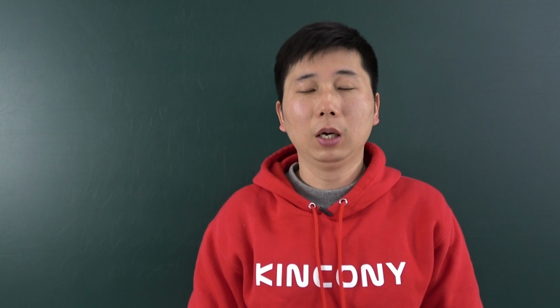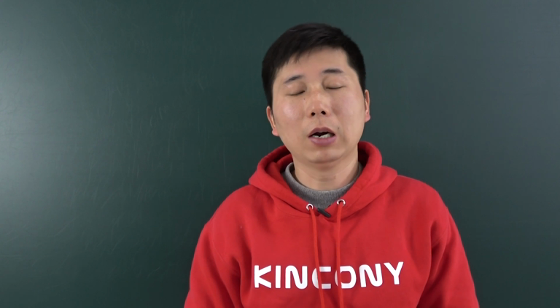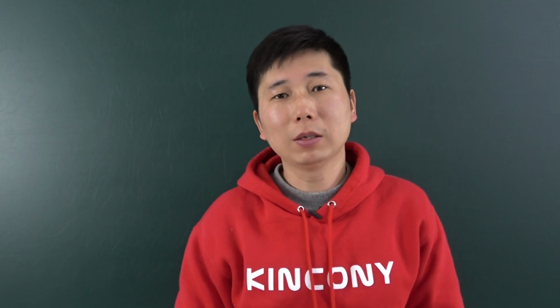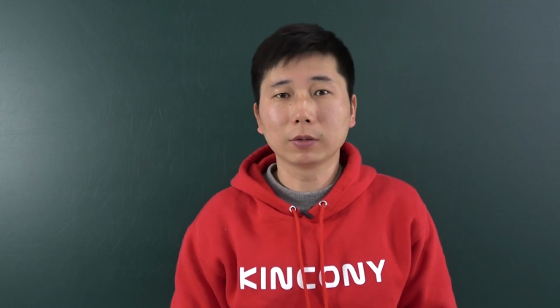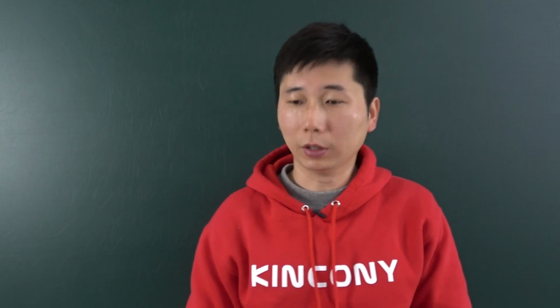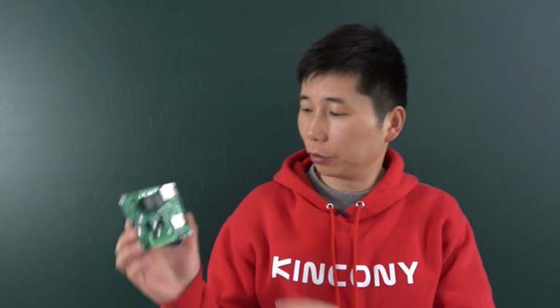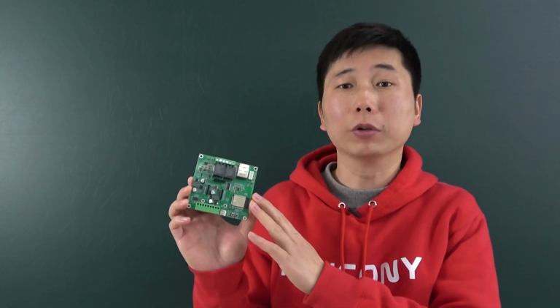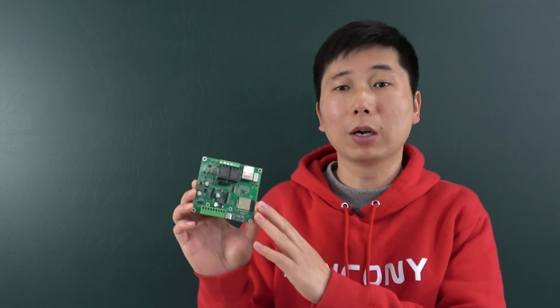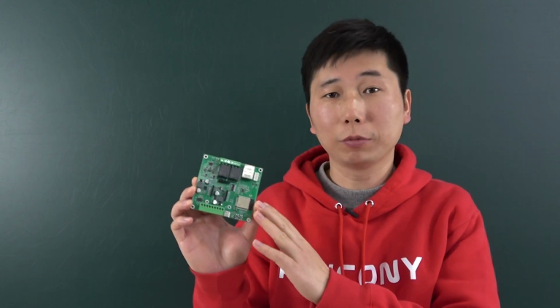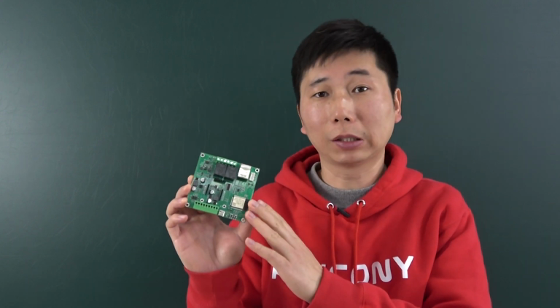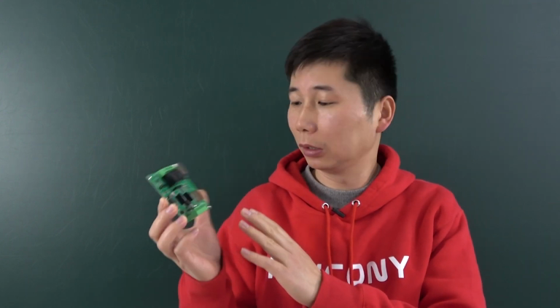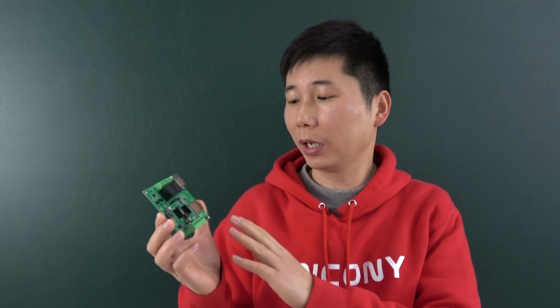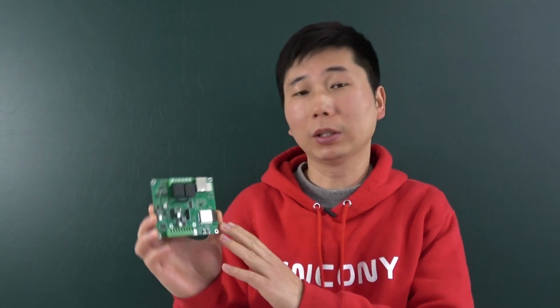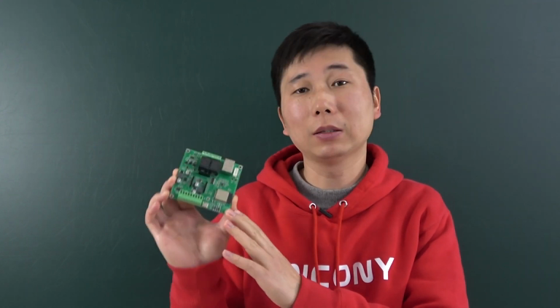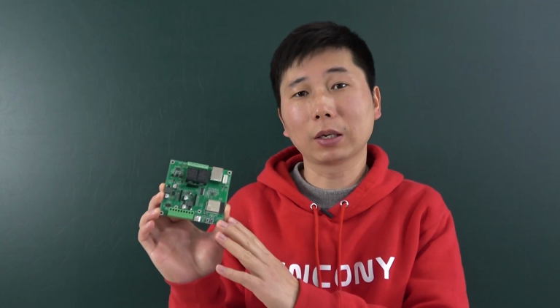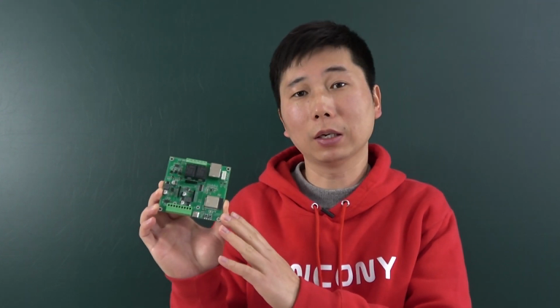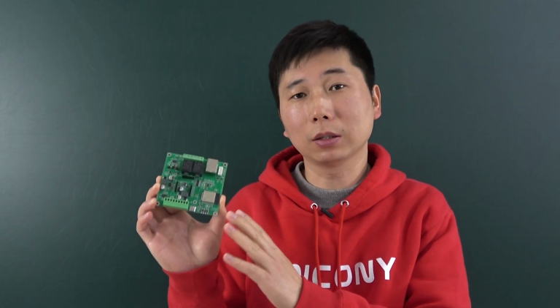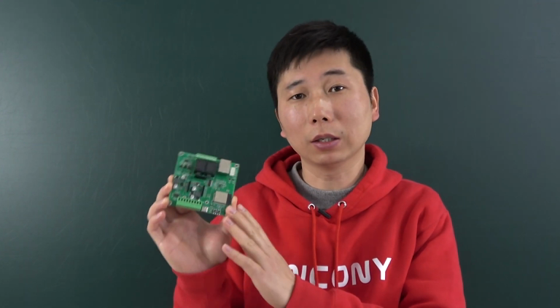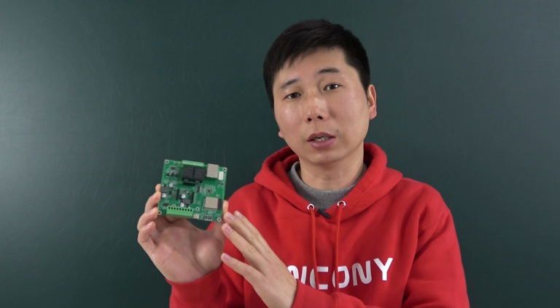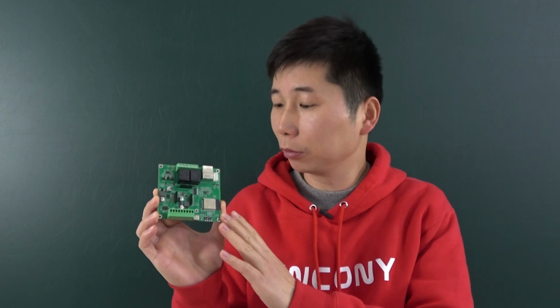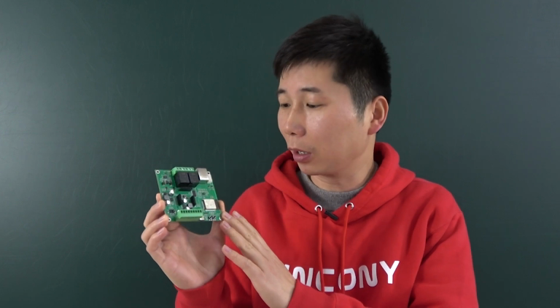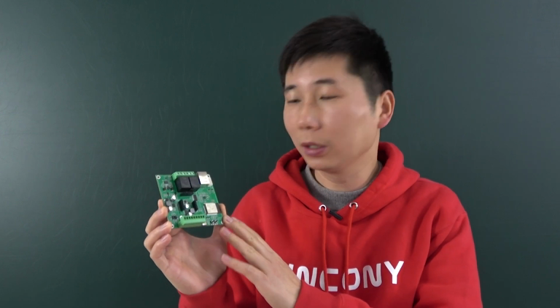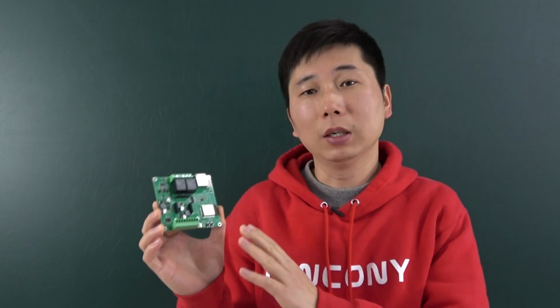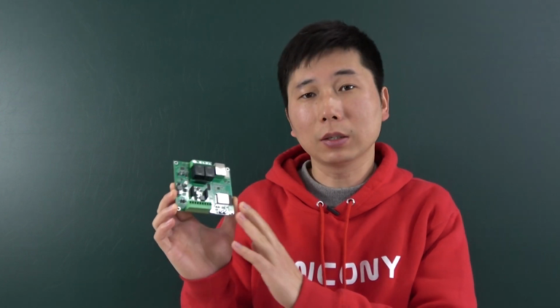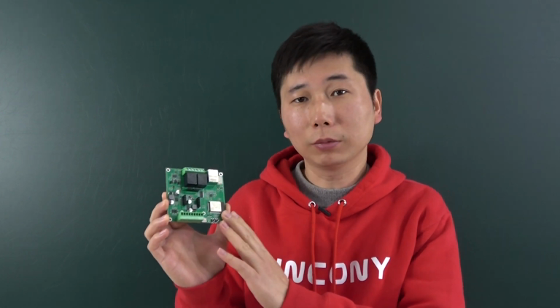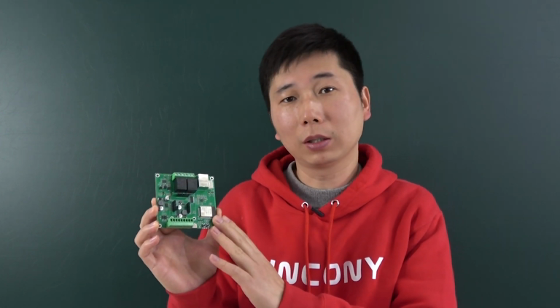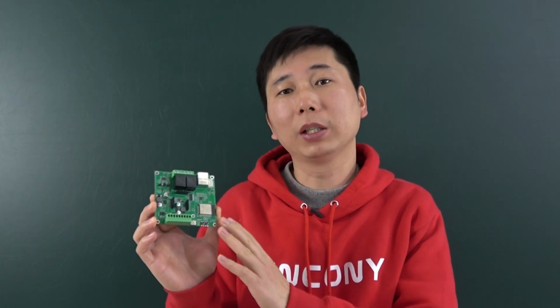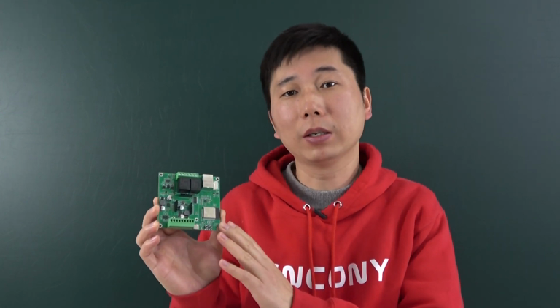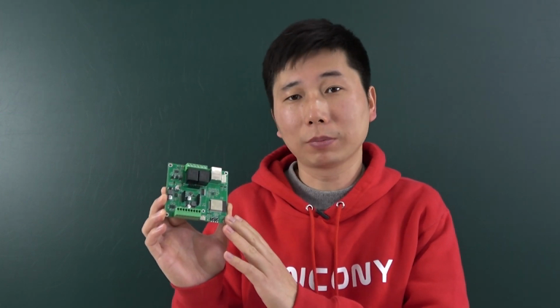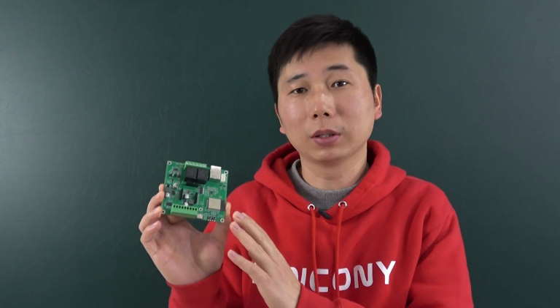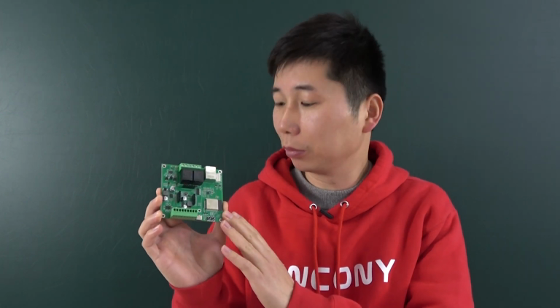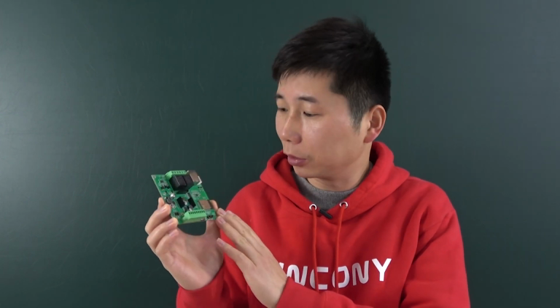Hello everyone. In this video, I will show you our new product. We have designed this KC868-A2 board. This A2 board is made by the ESP32 module.